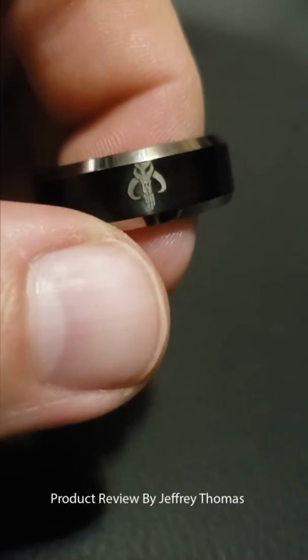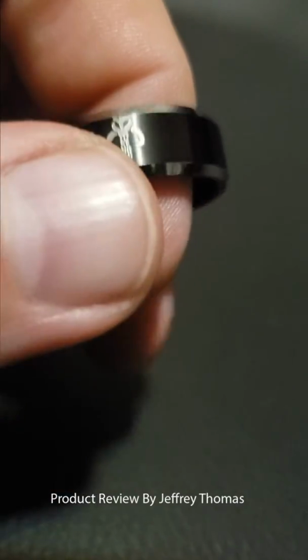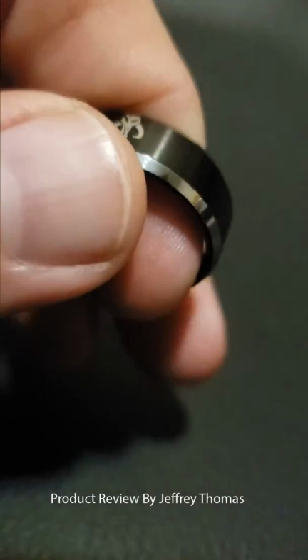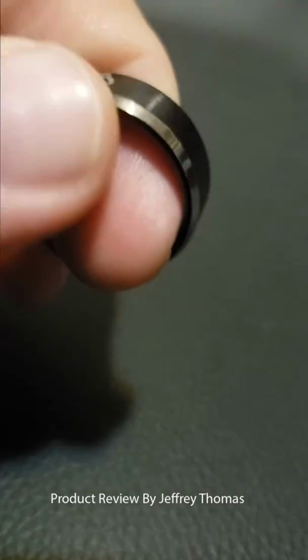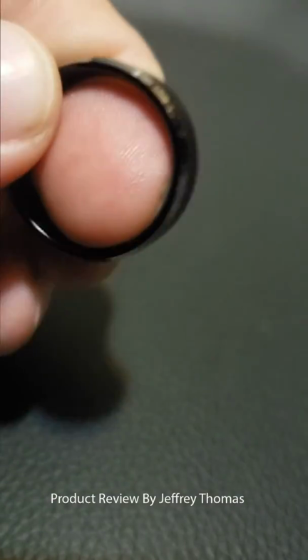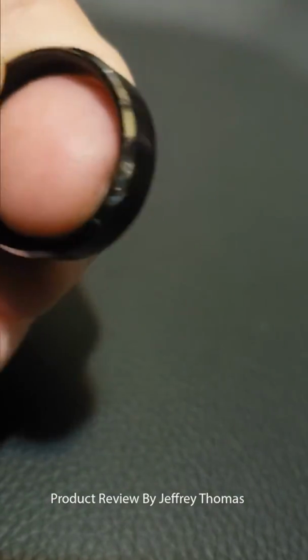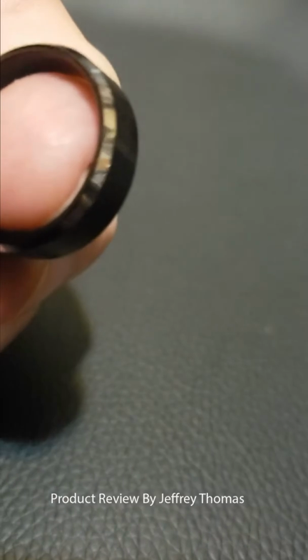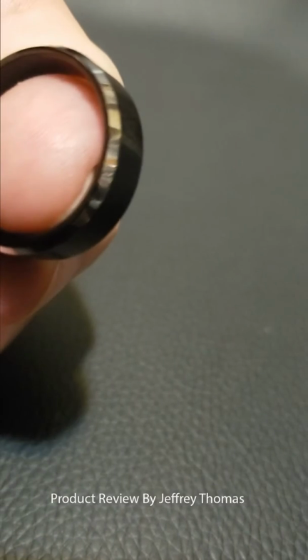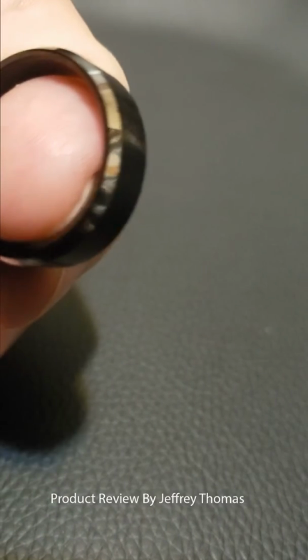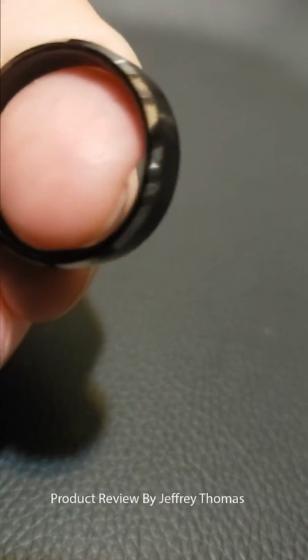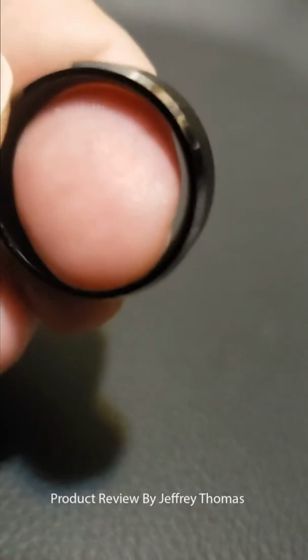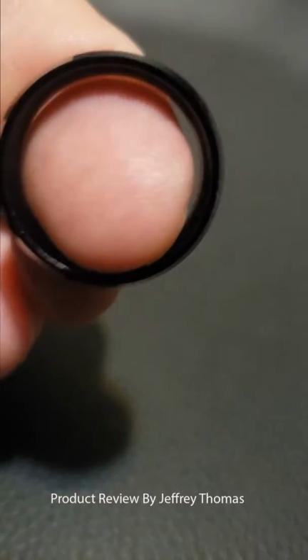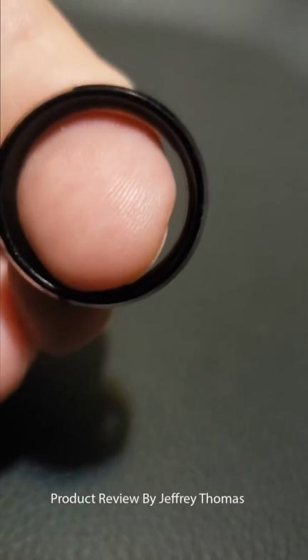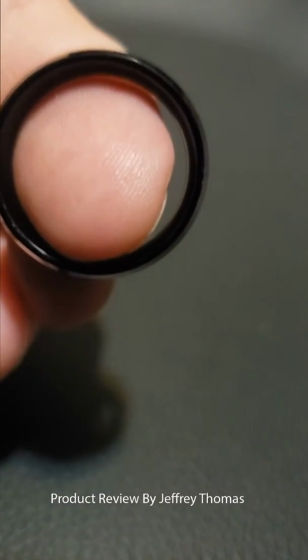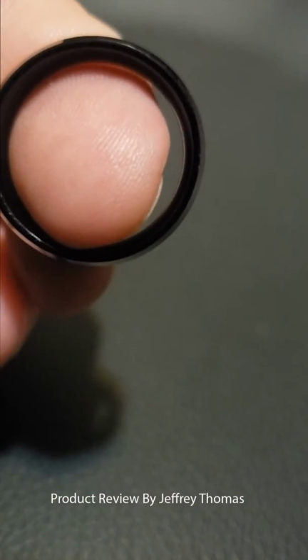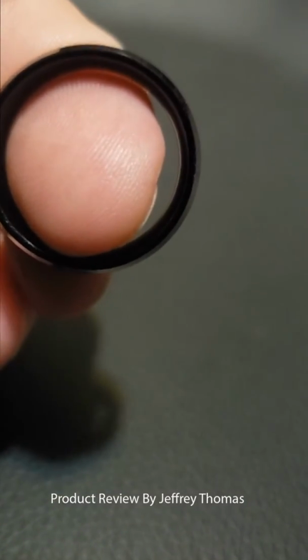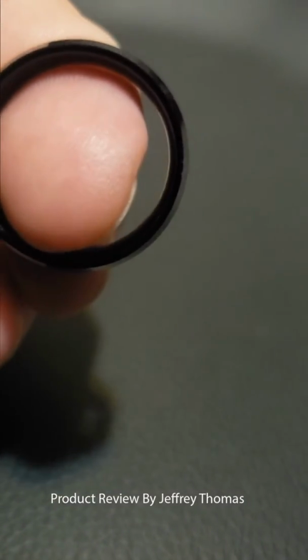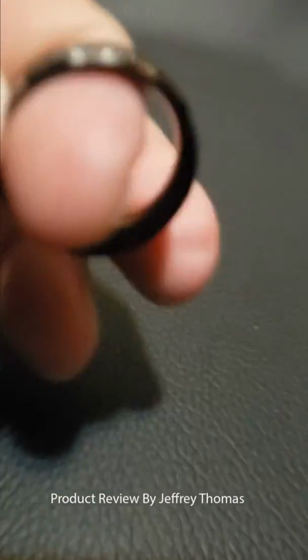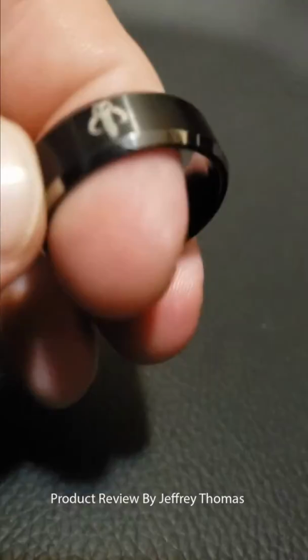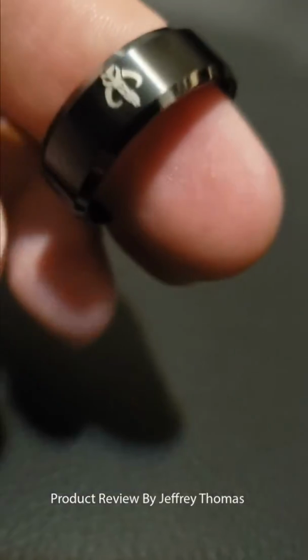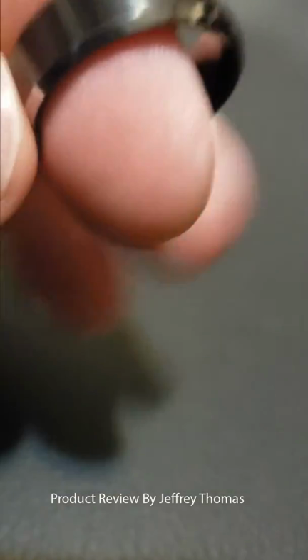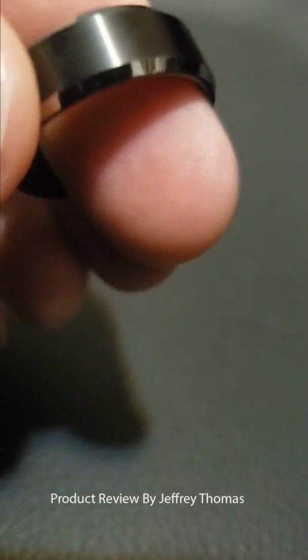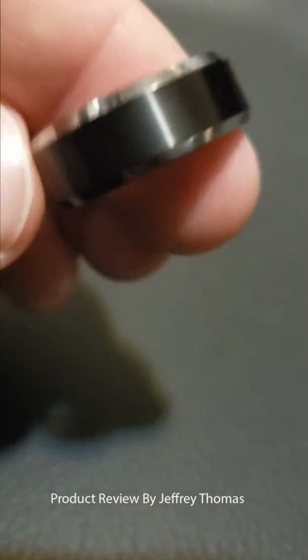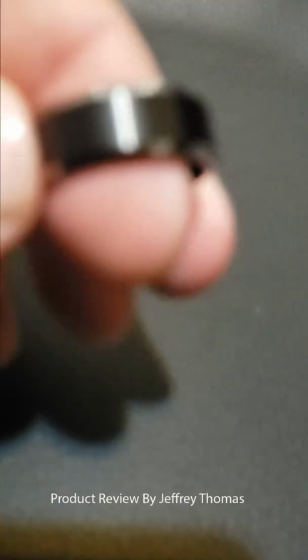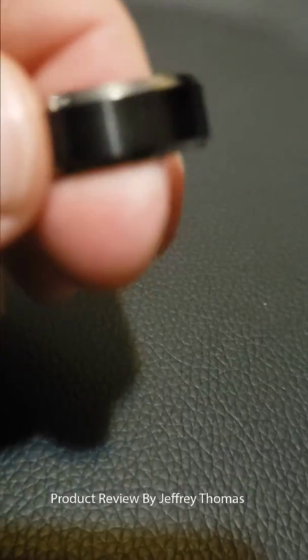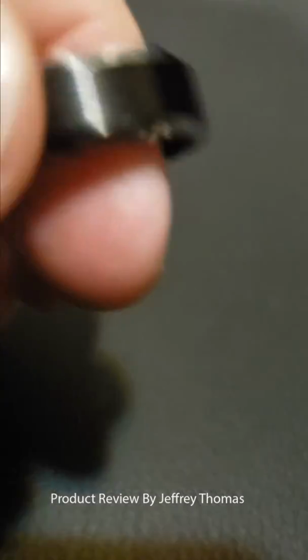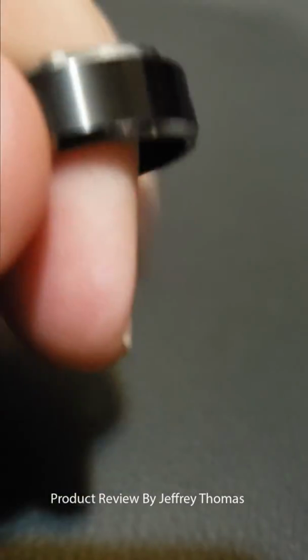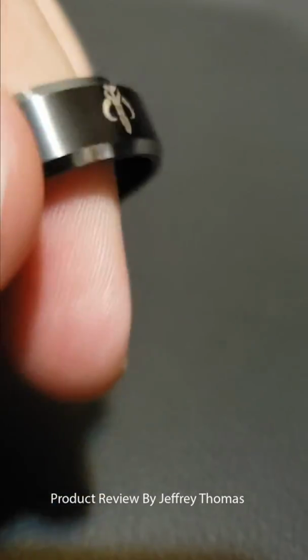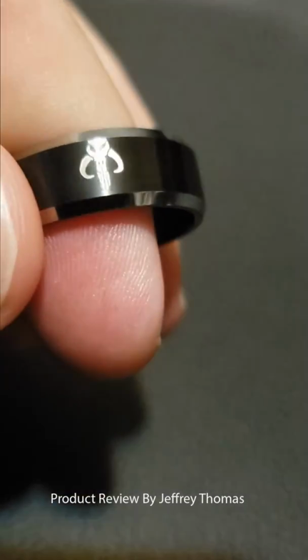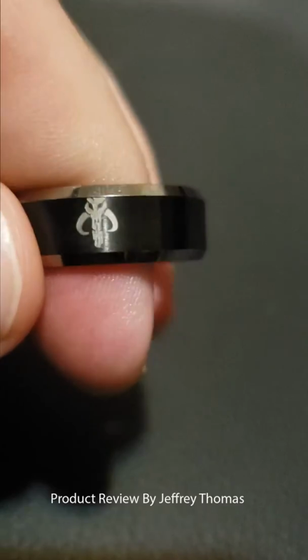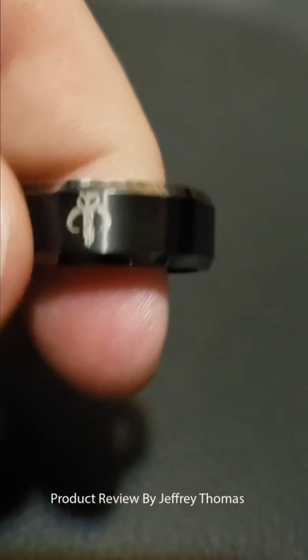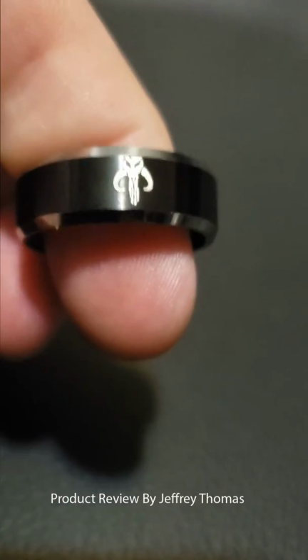This is a high quality ring. As you can see it's nice and thick. It'll take a lot of wear and tear. The quality of the ring is really well done. It's a lot nicer than what it is when you're pictured on the internet.